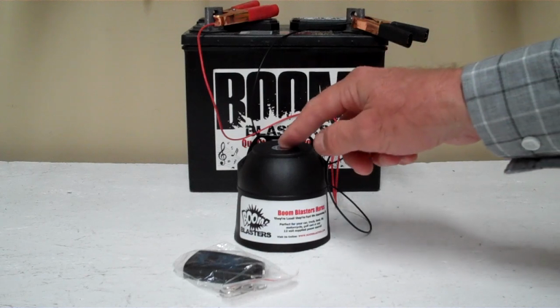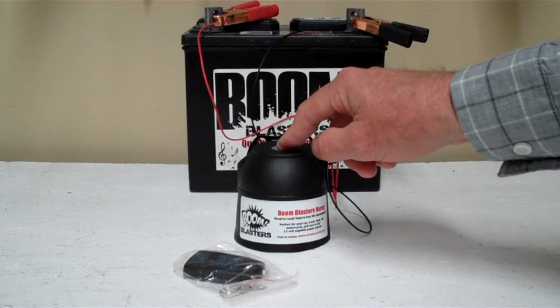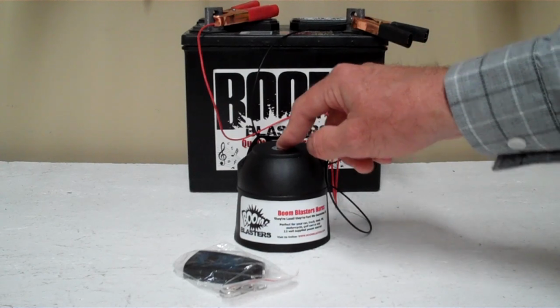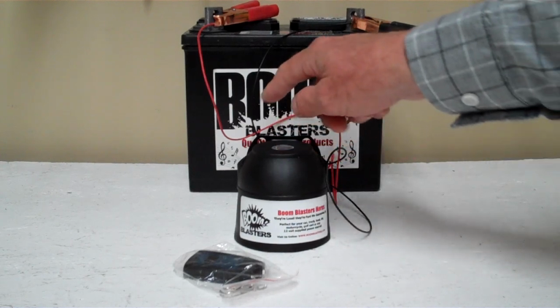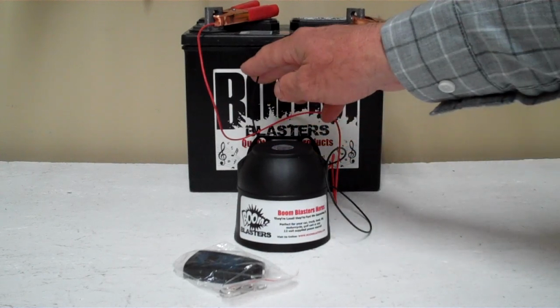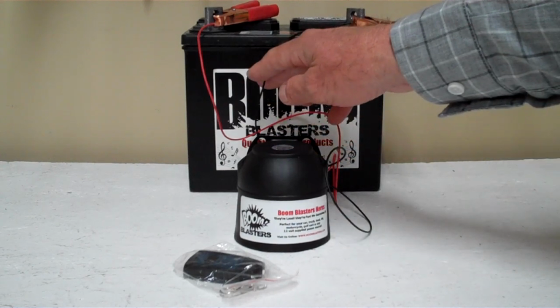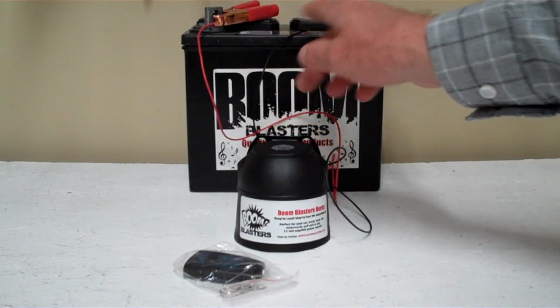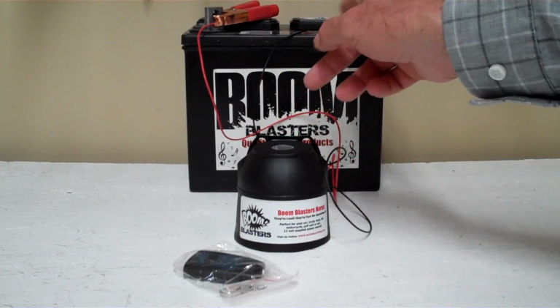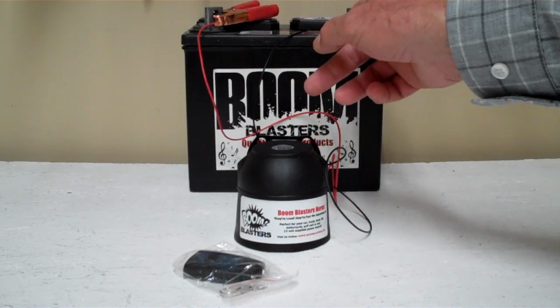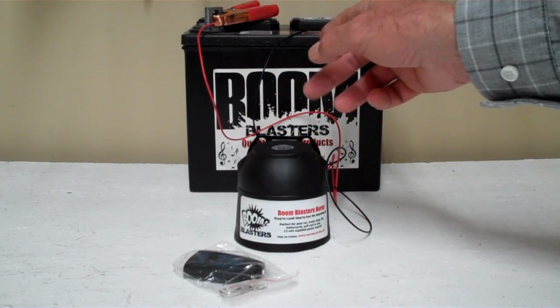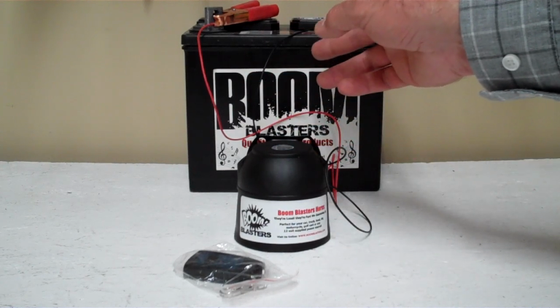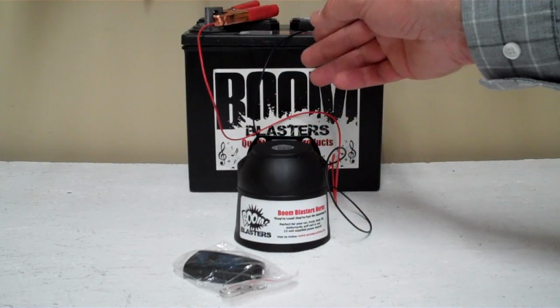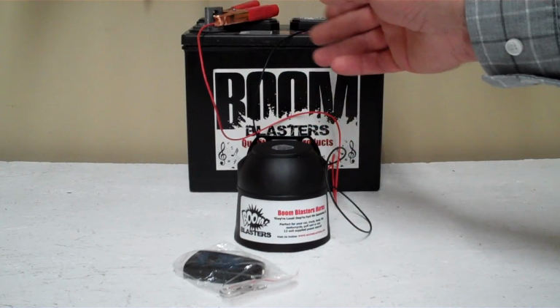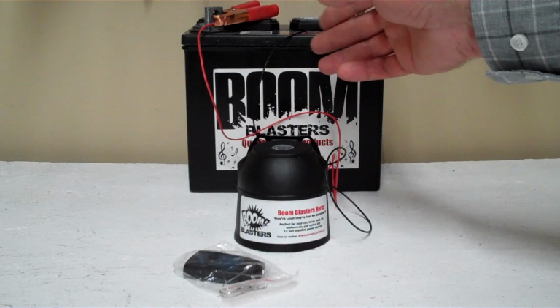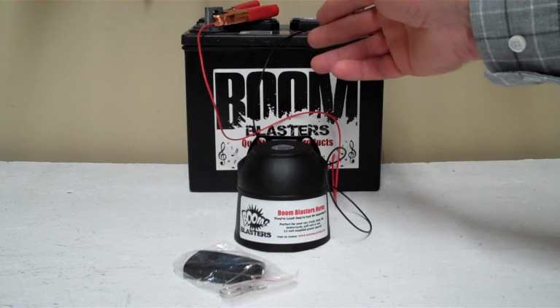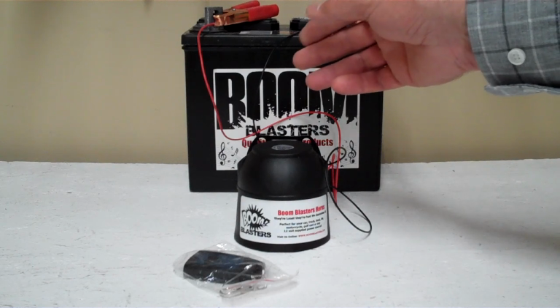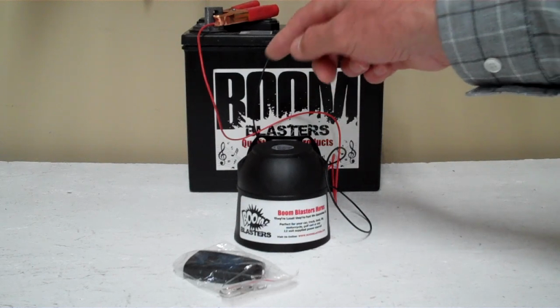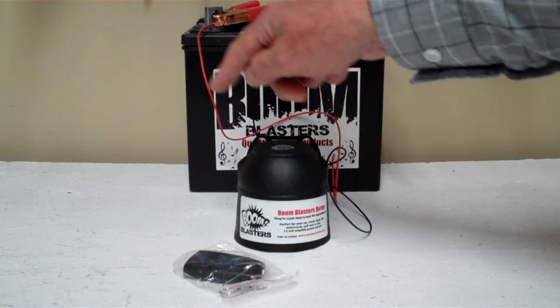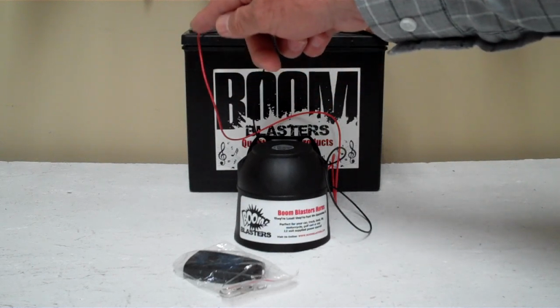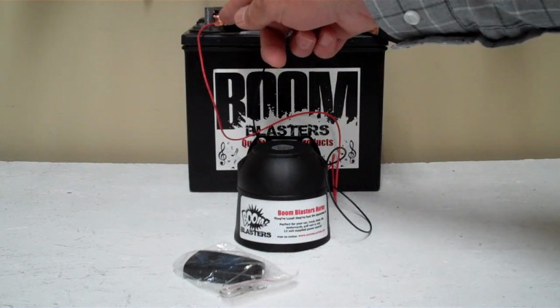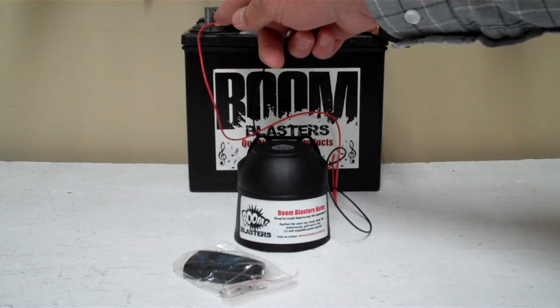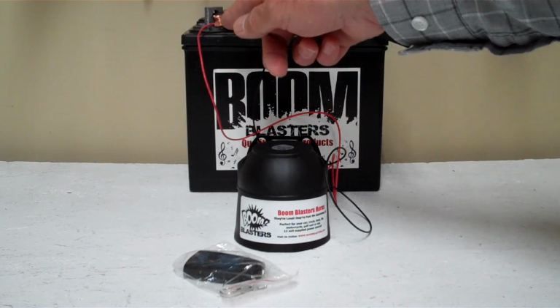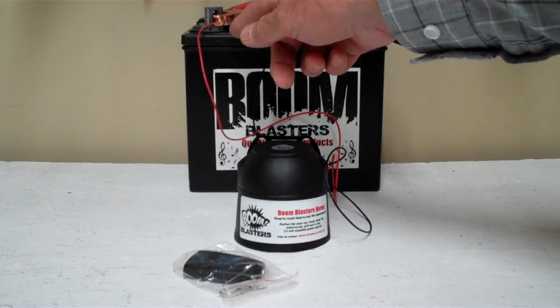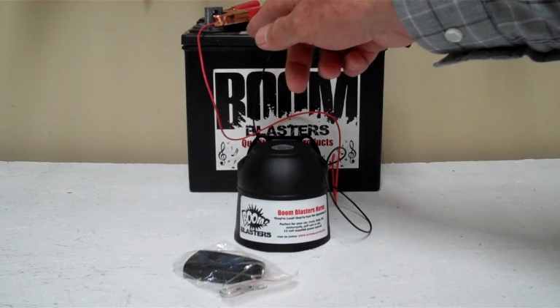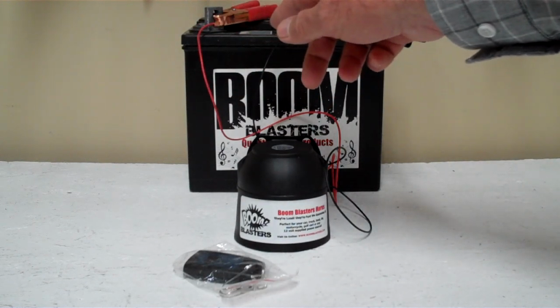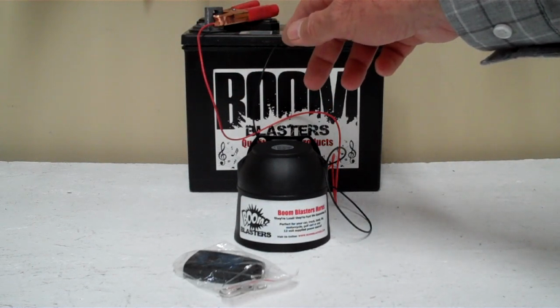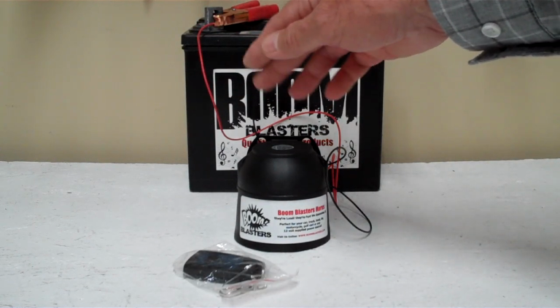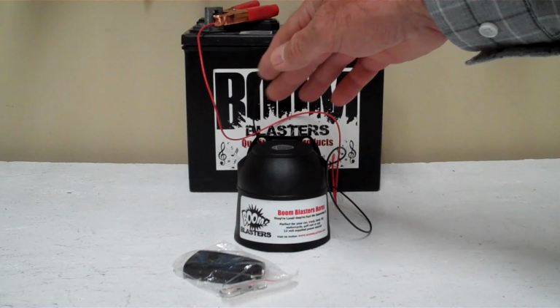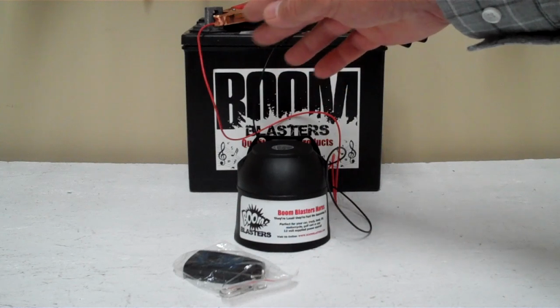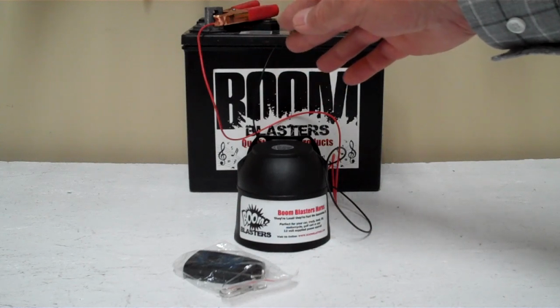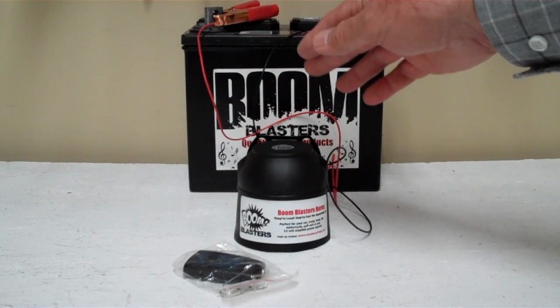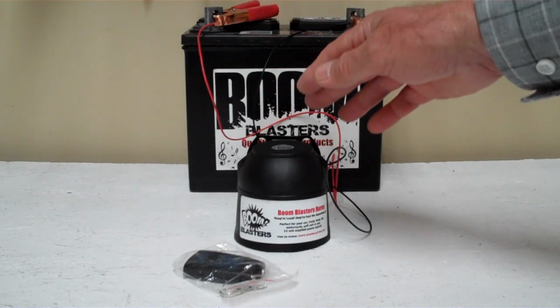So it's easy installation guys. Your black wire from your horn will go to a ground — your battery, or just anywhere you have a good ground source. And then your red wire from your horn will go to a 12 volt power source — it could be your battery, your fuse, or just anywhere you have a good 12 volt power source.